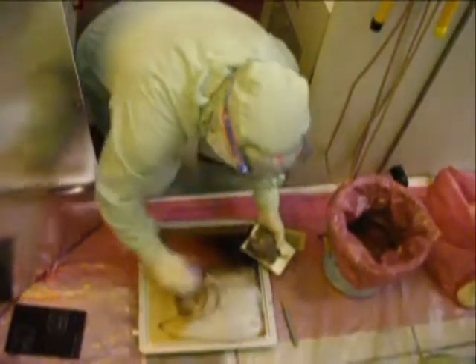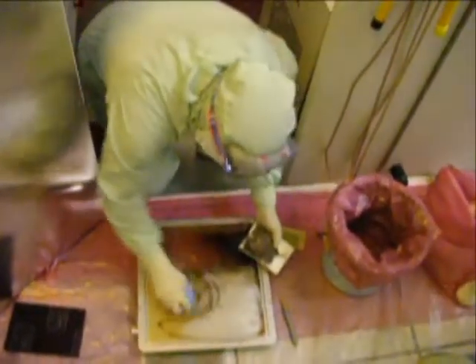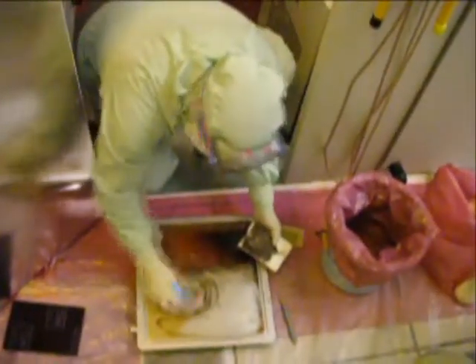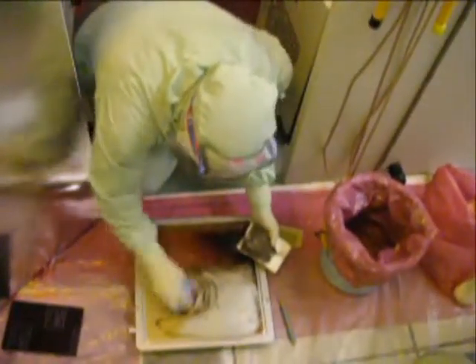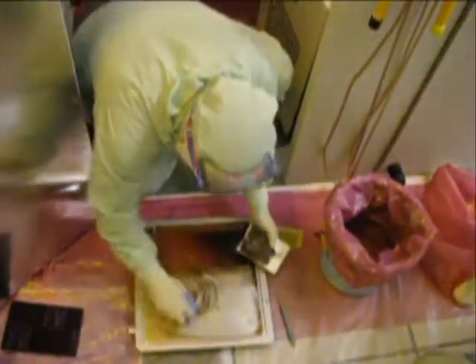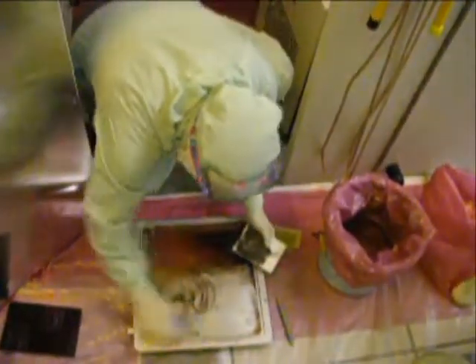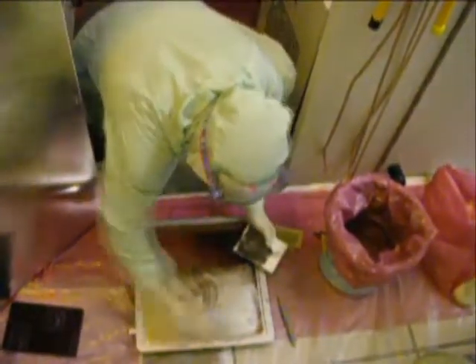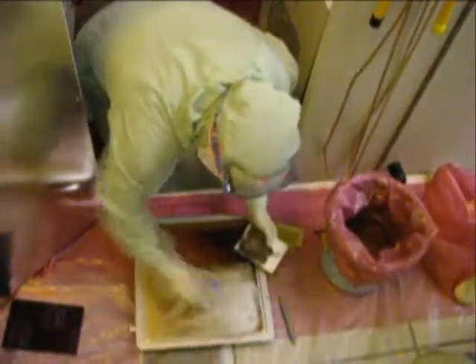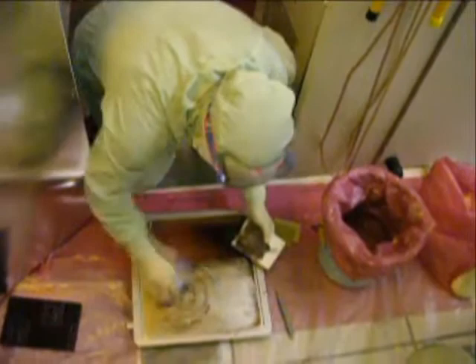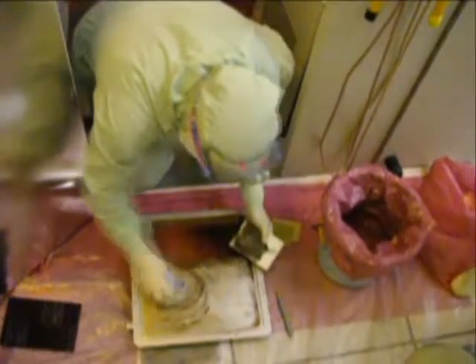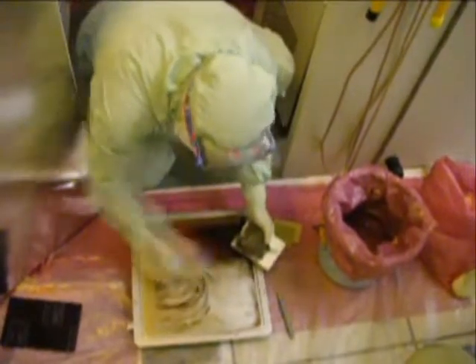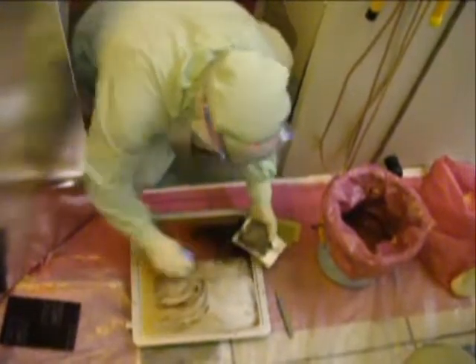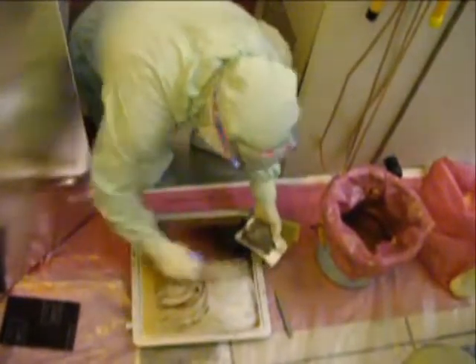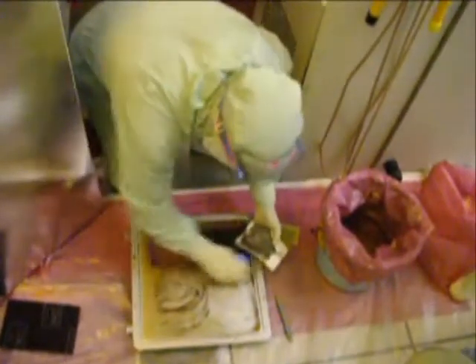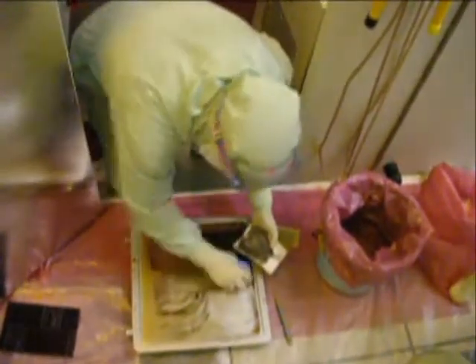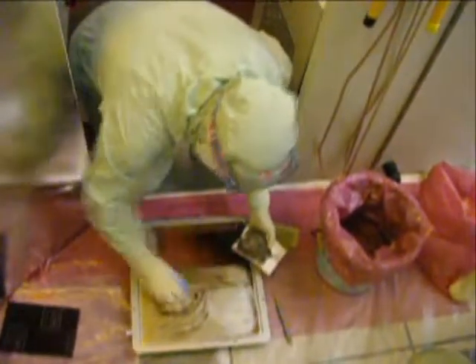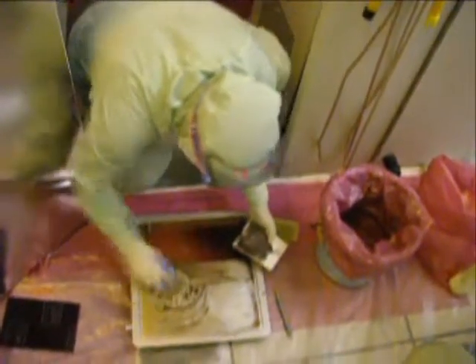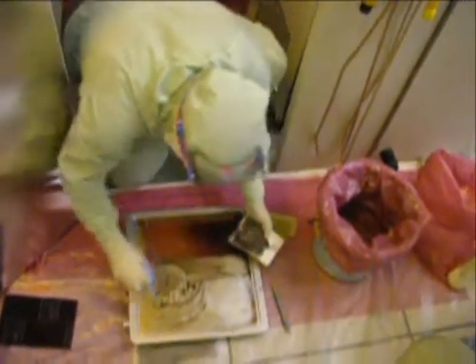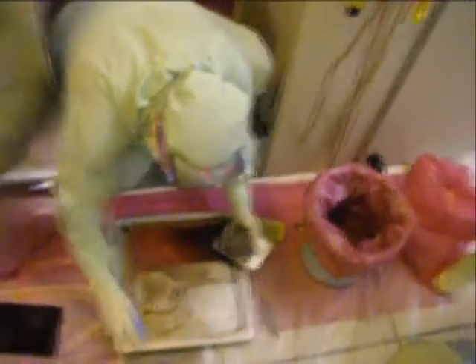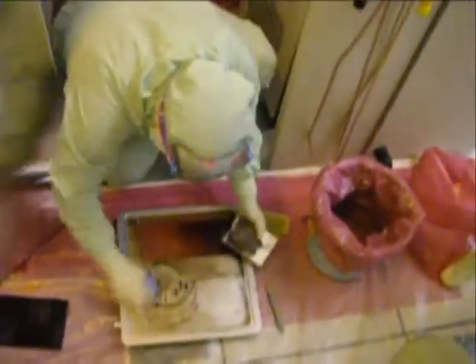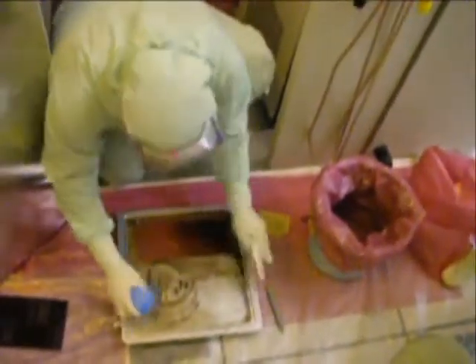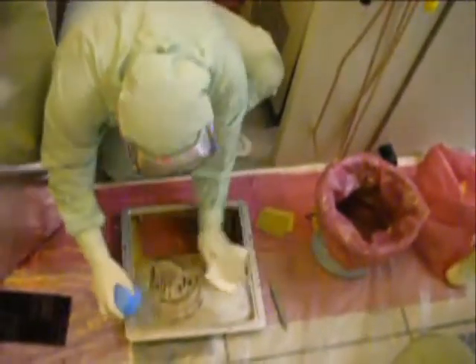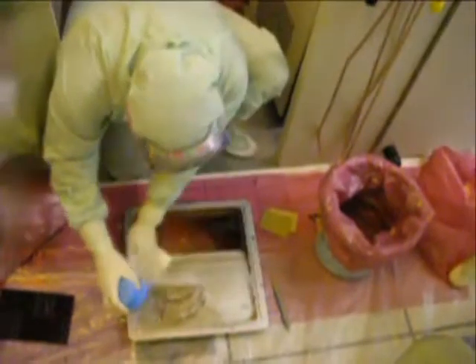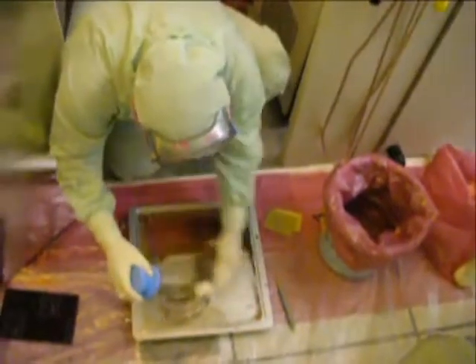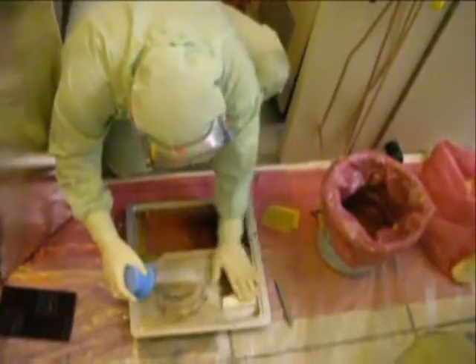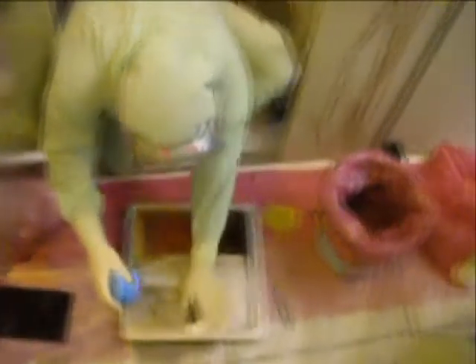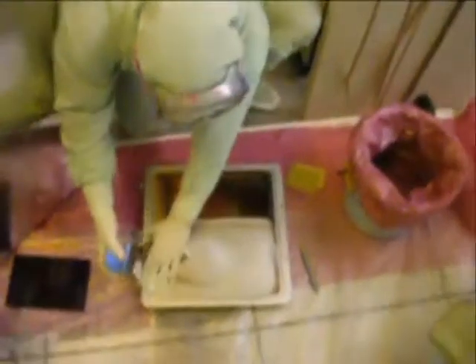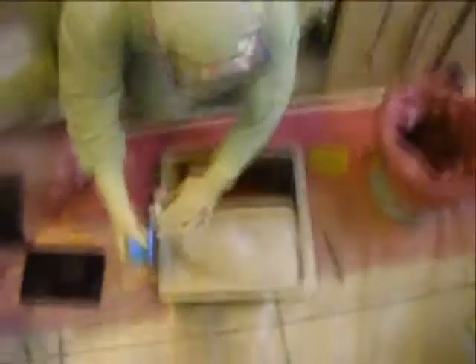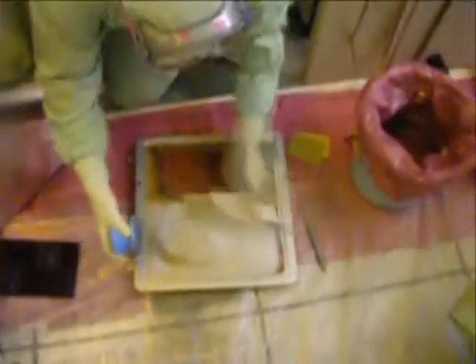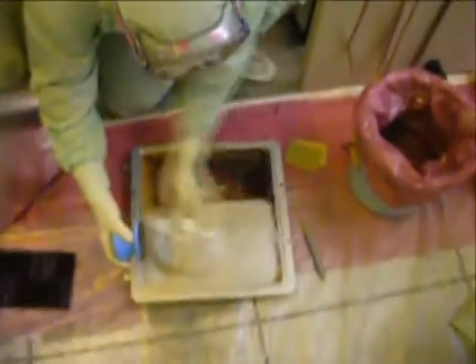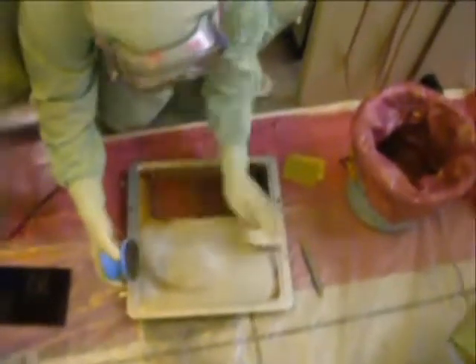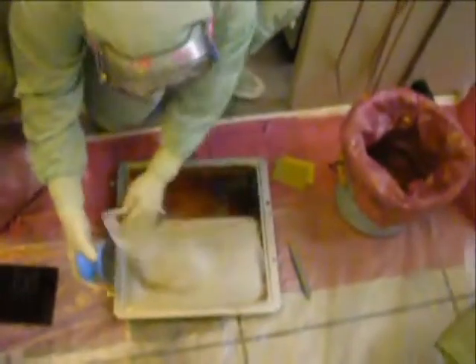Repeat this process of scrubbing with the diamond scrub pad or scrub disc, unloading deposition onto the Ultrasolv sponge, and rinsing with DI water as necessary until your surface has been cleaned of all process residue.